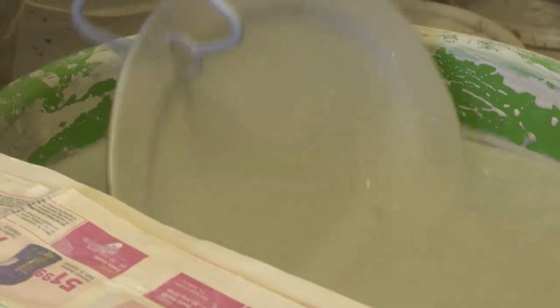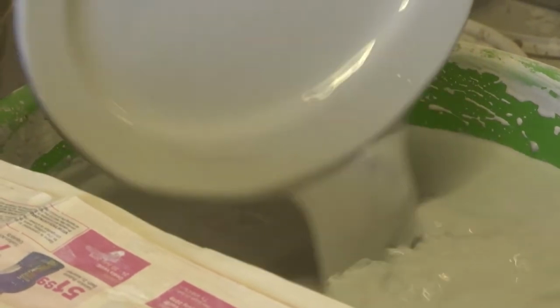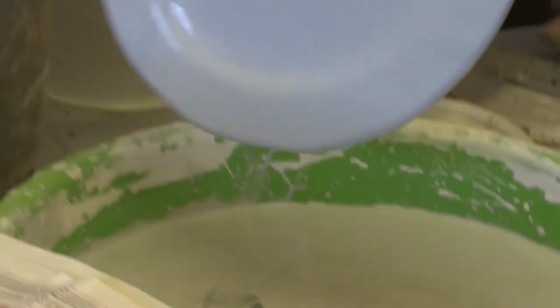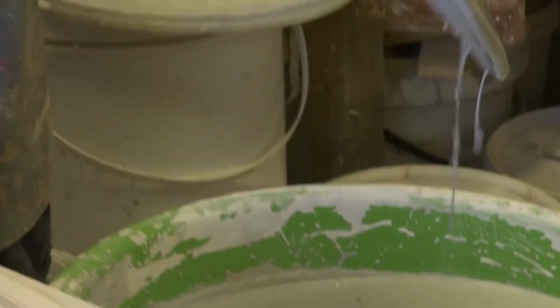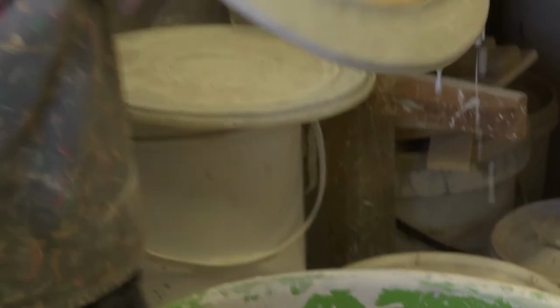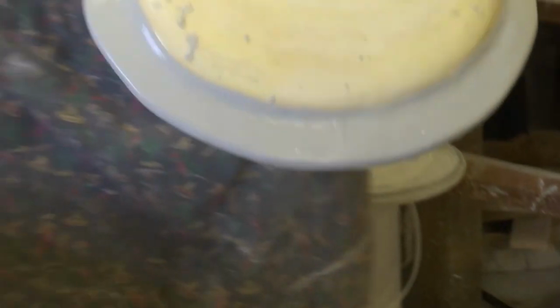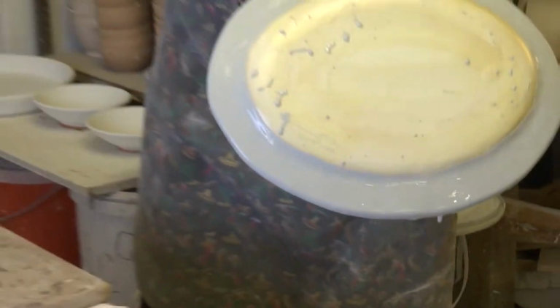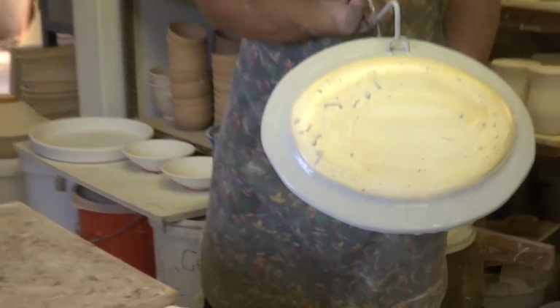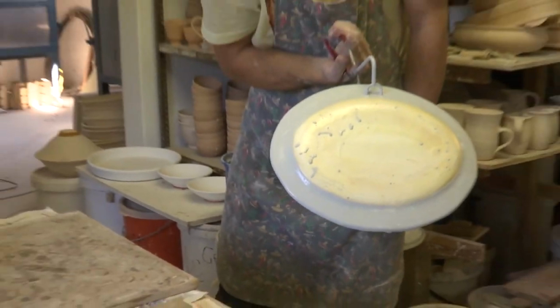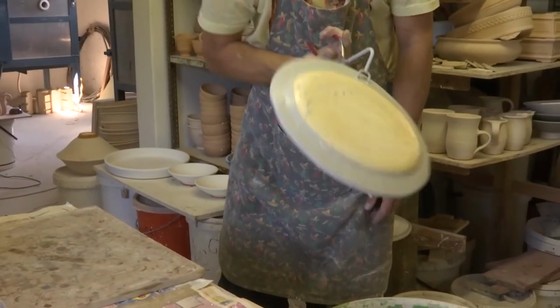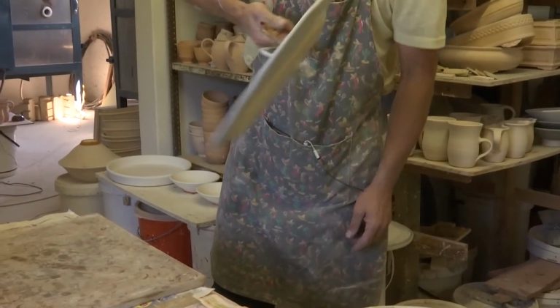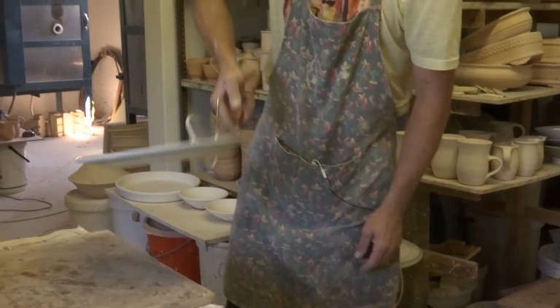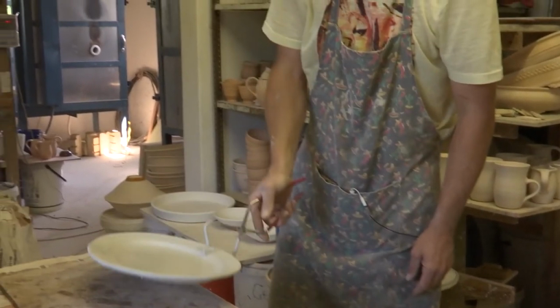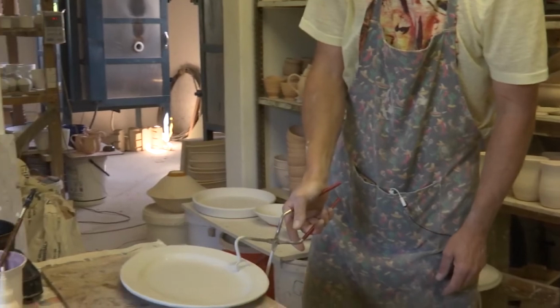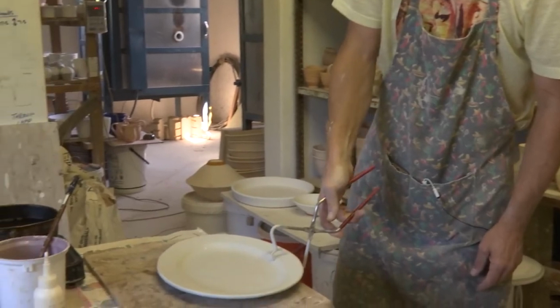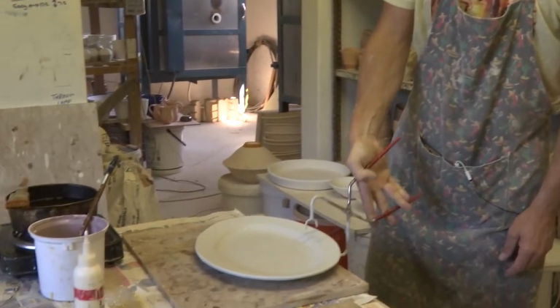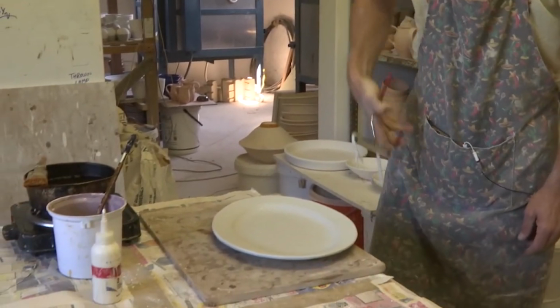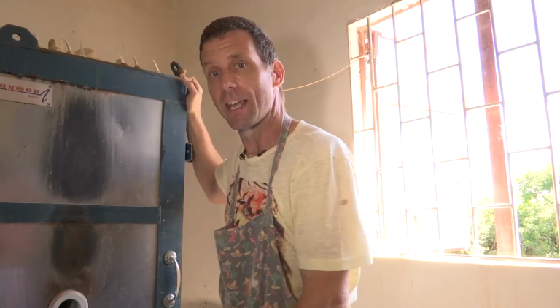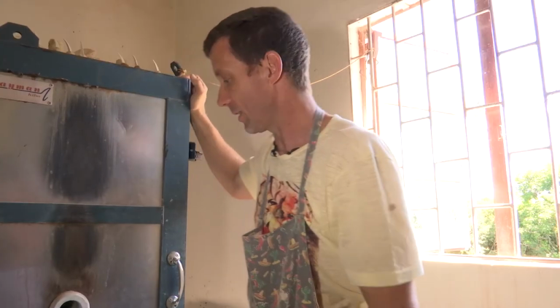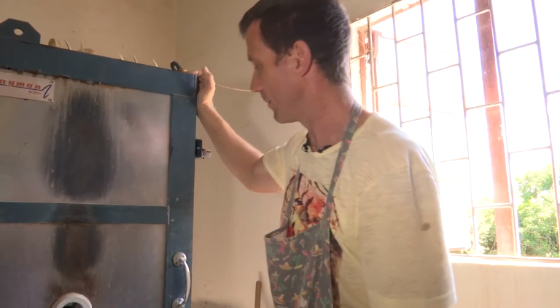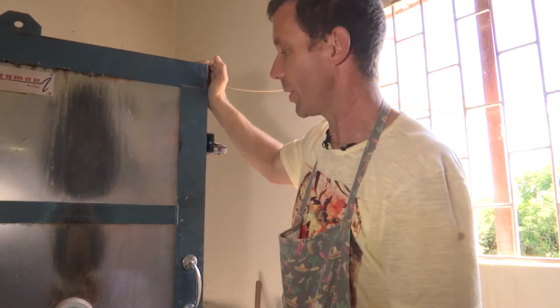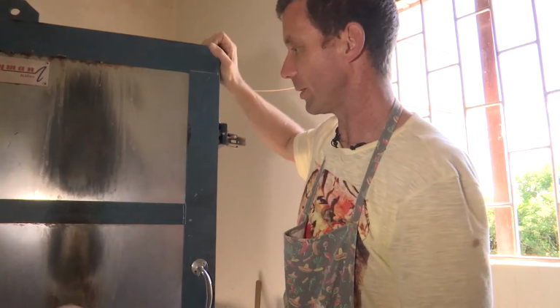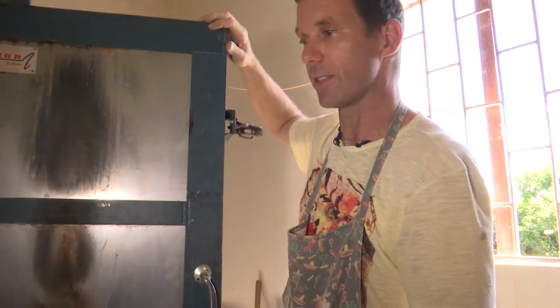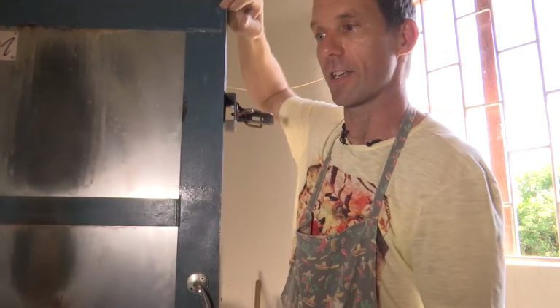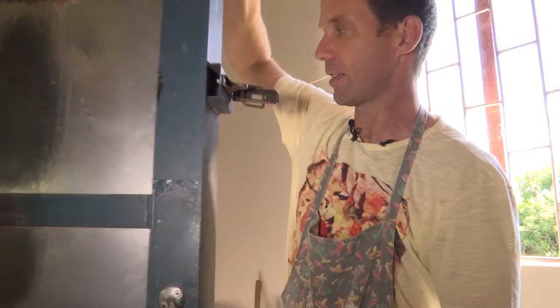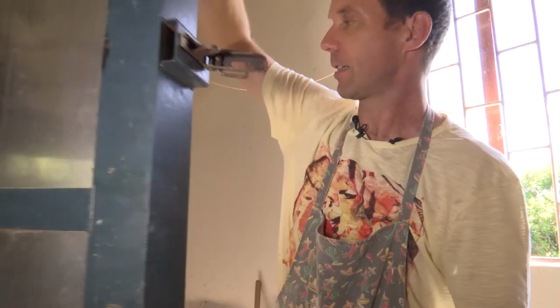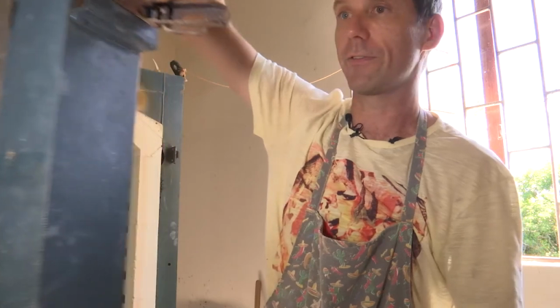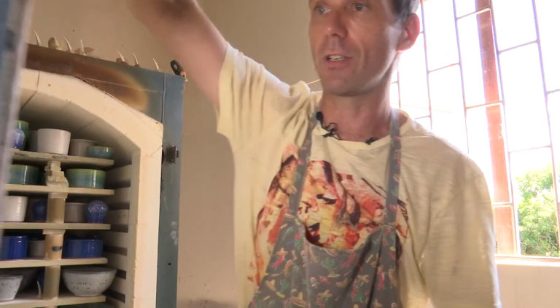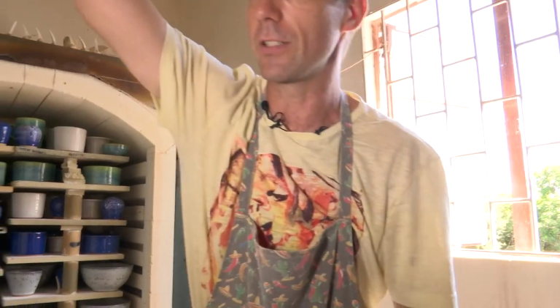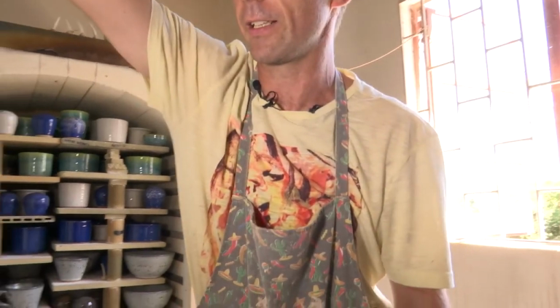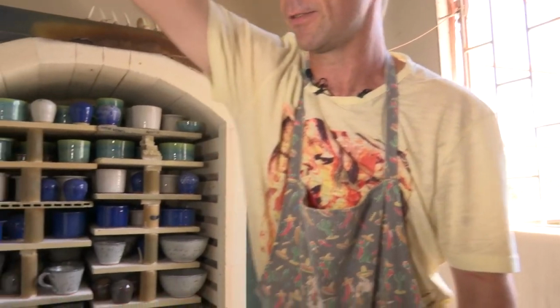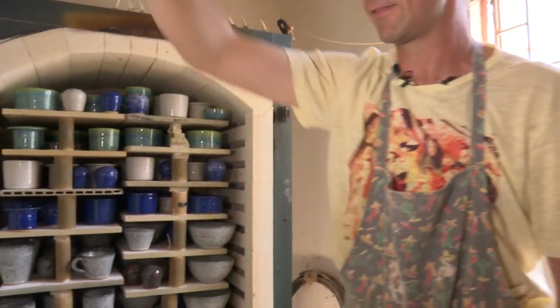Simple as that — the back is now clear of glaze. And here we go, this is our first look into the kiln.